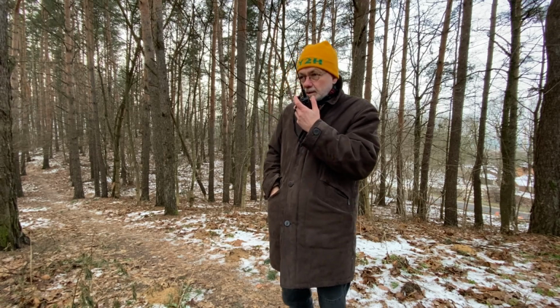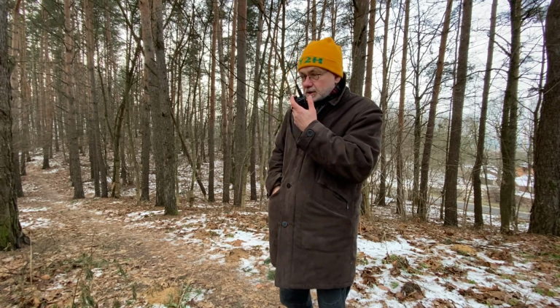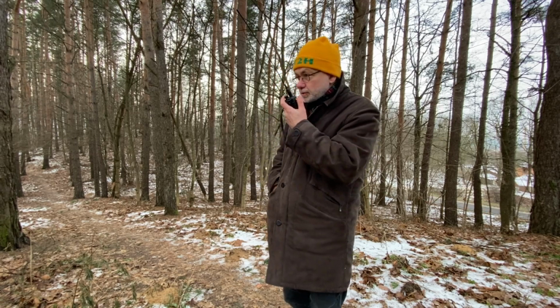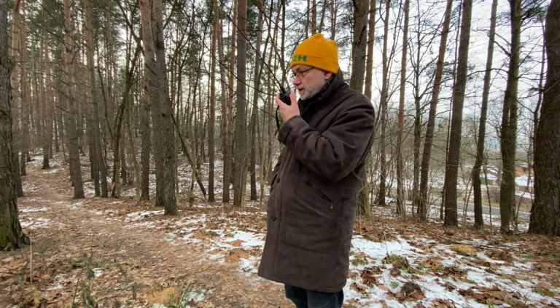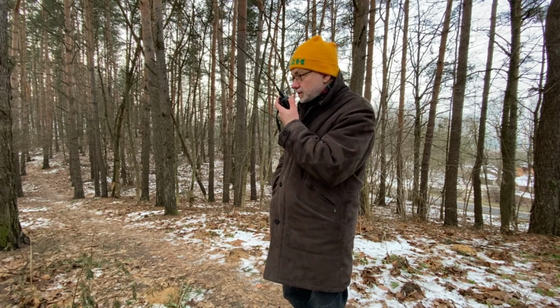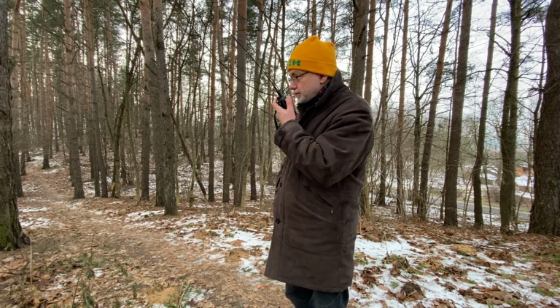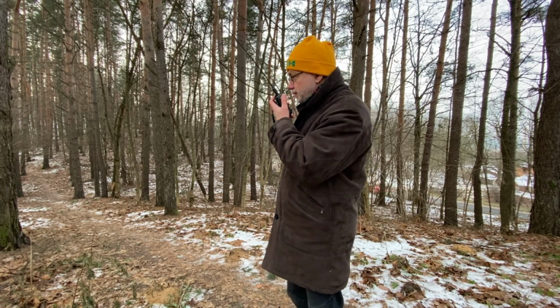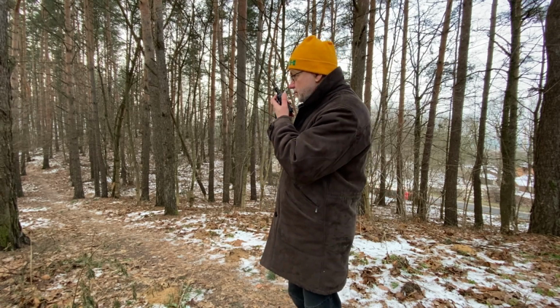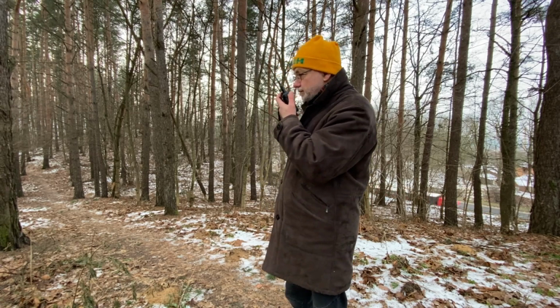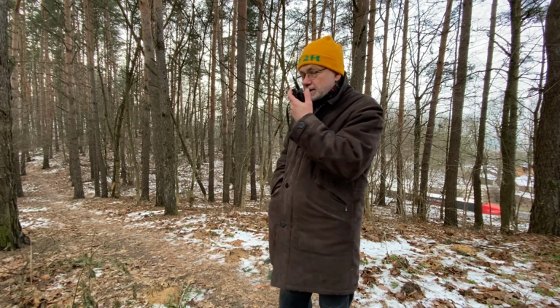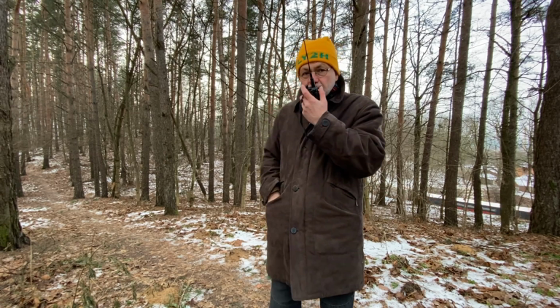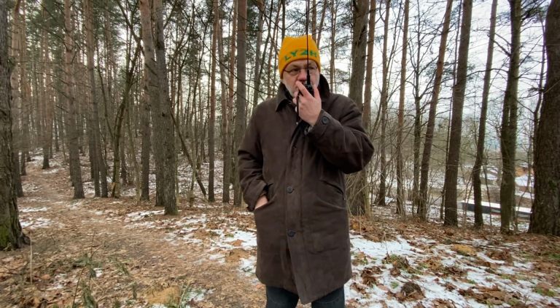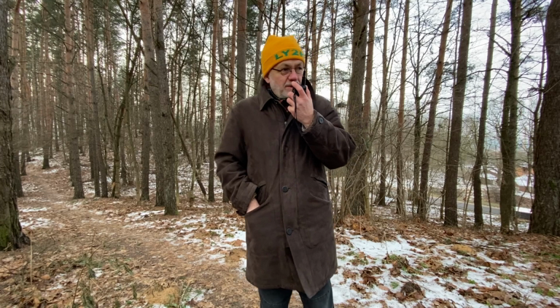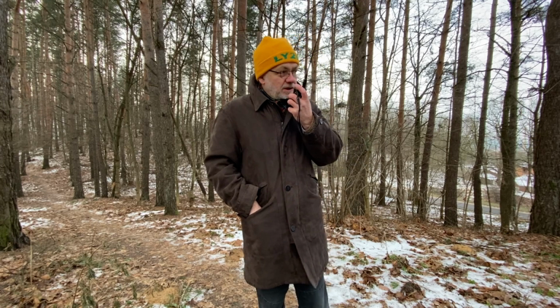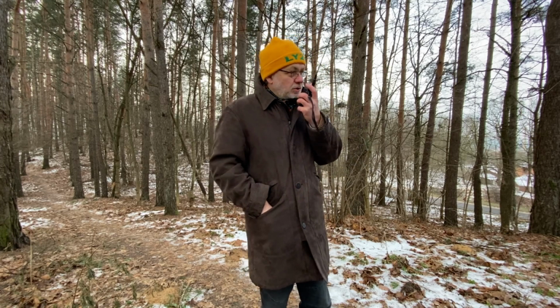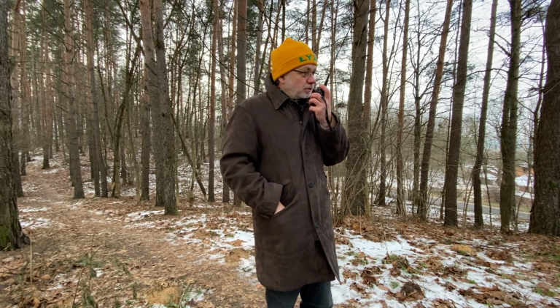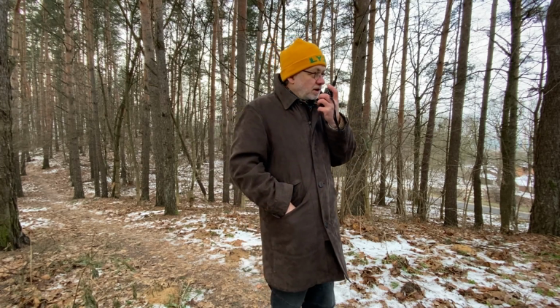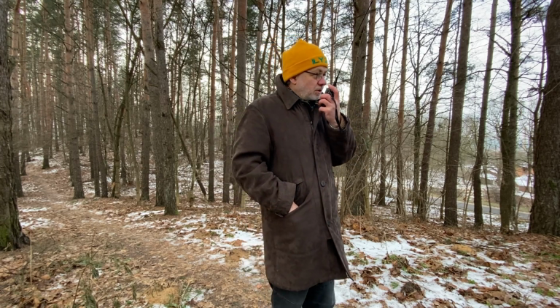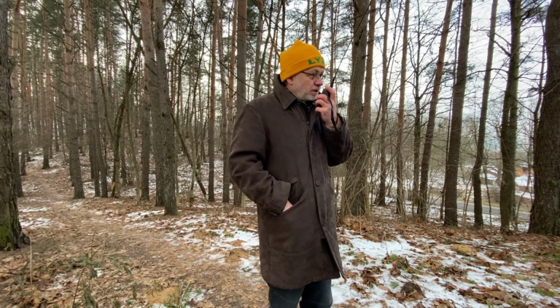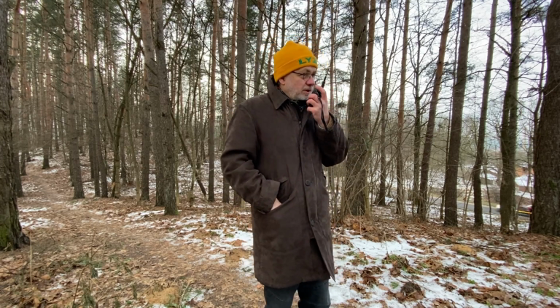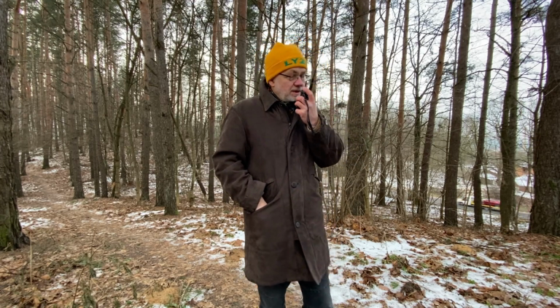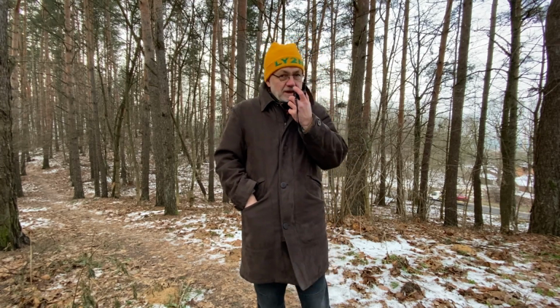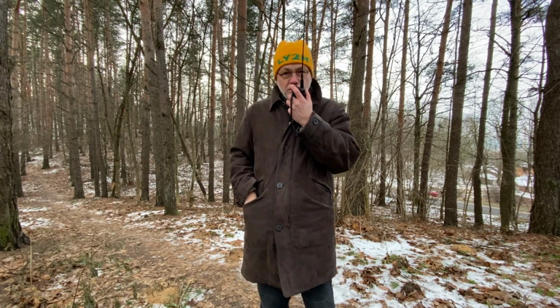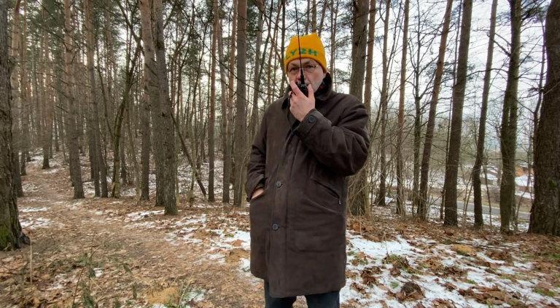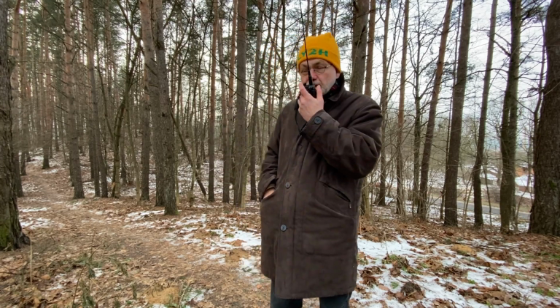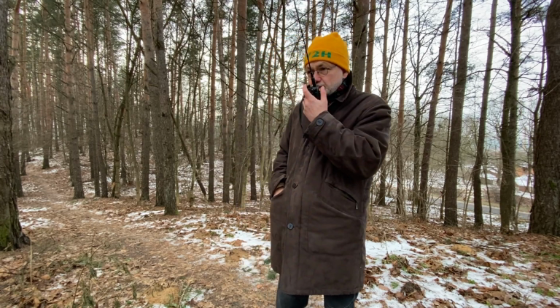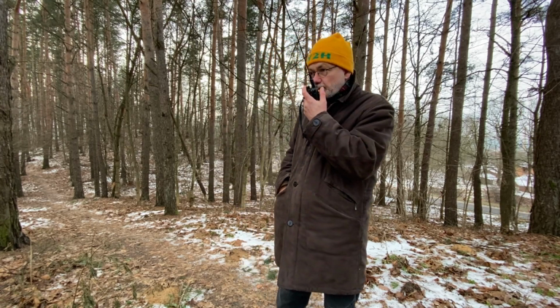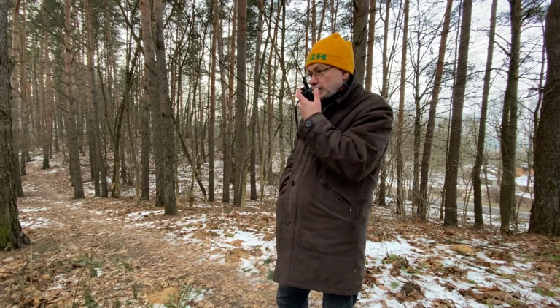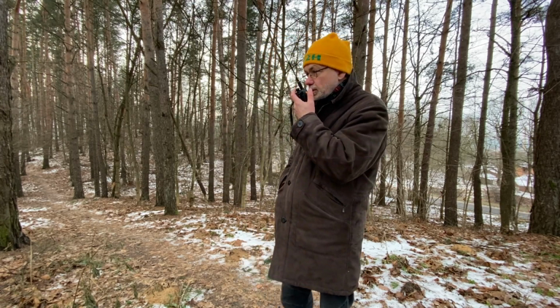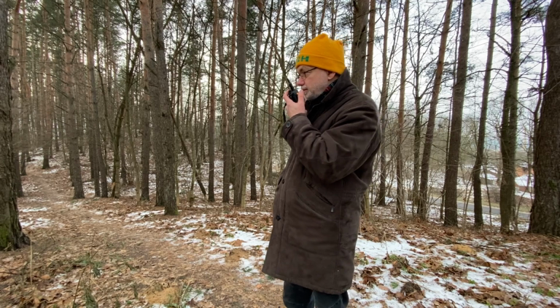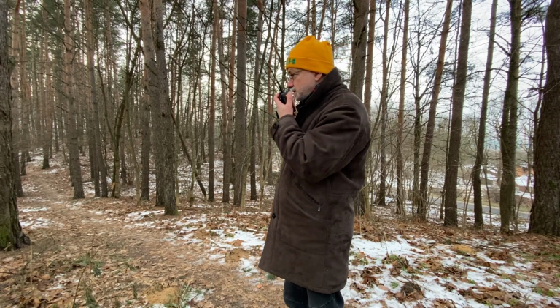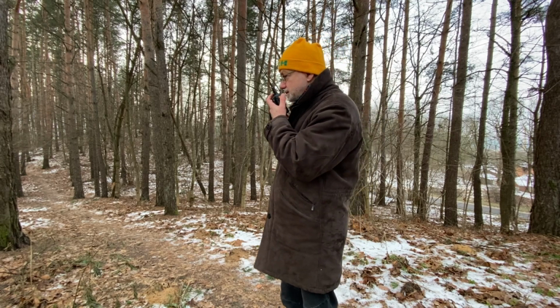CQ 2 meters, CQ 2 meters, CQ 2 meters. This is Lima Yankee 2 Hotel stroke portable. Lima Yankee 2 Hotel stroke portable calling 2 meters and listening.